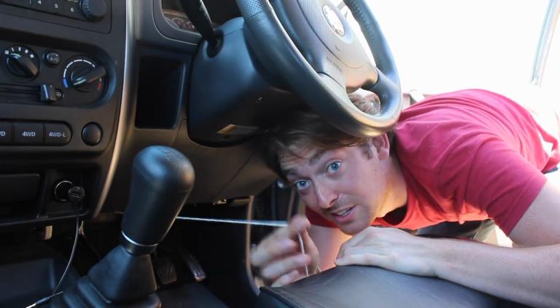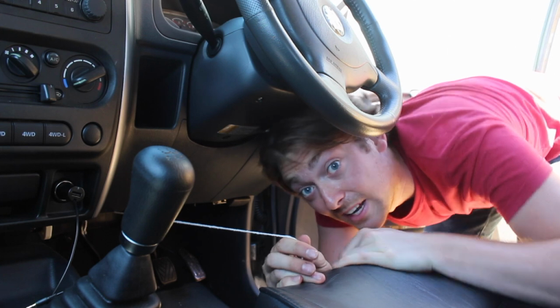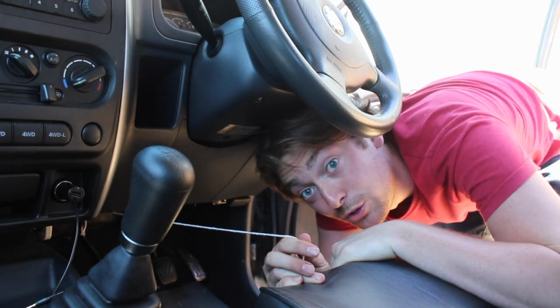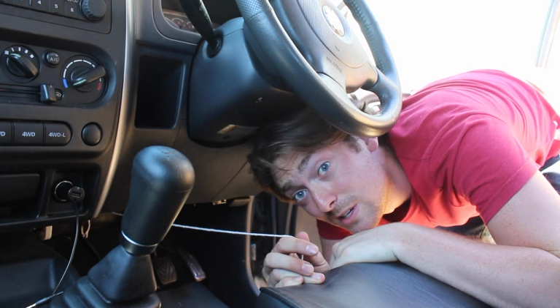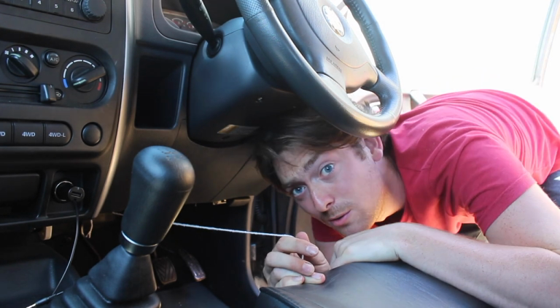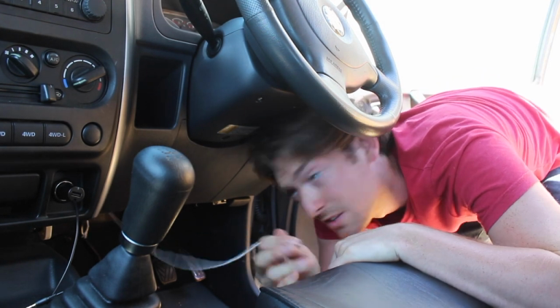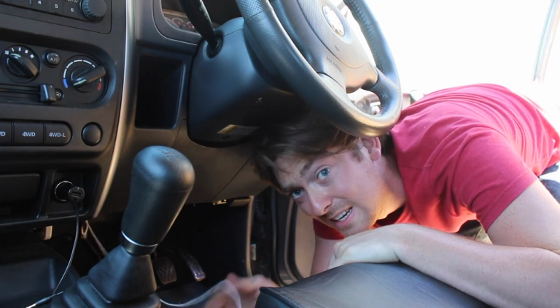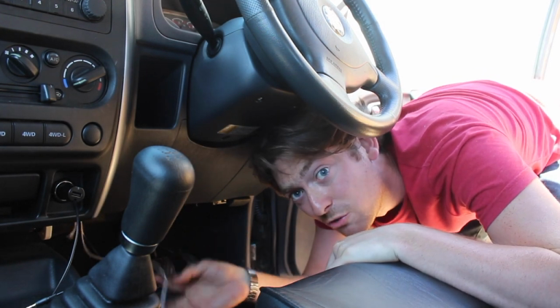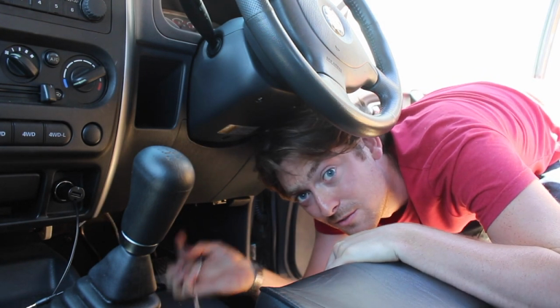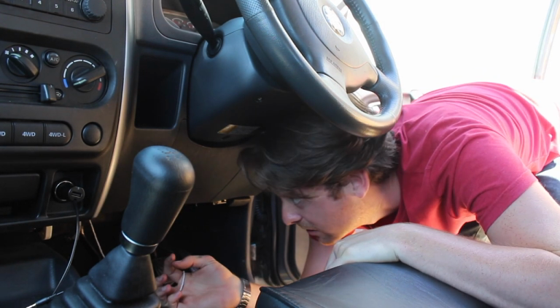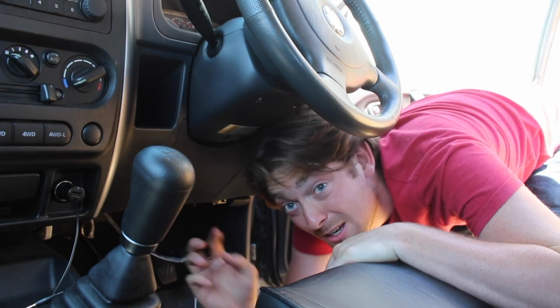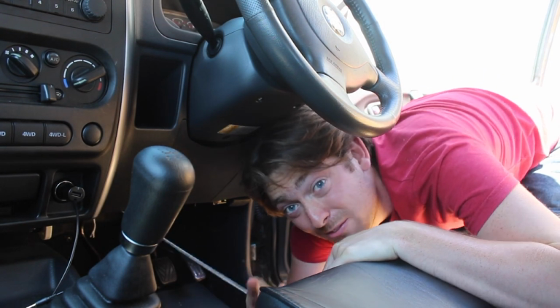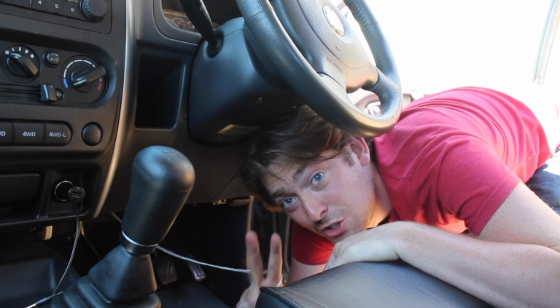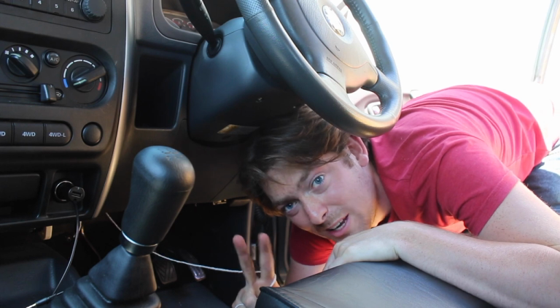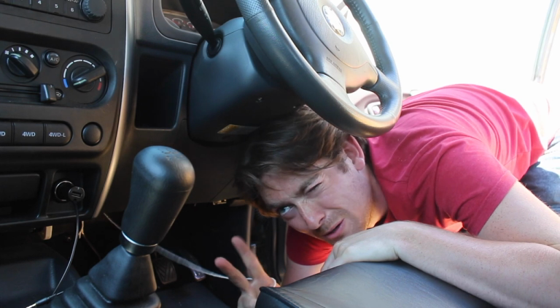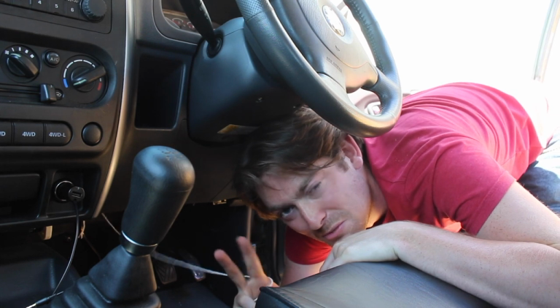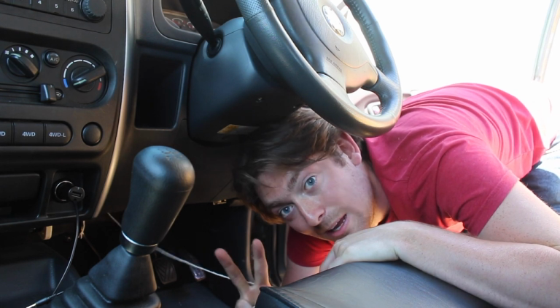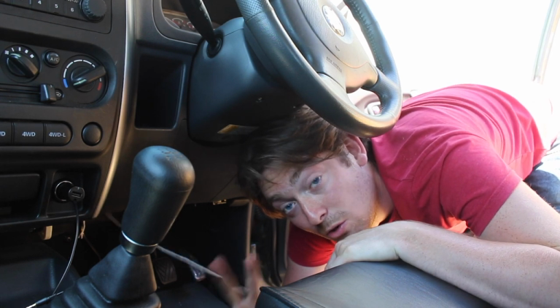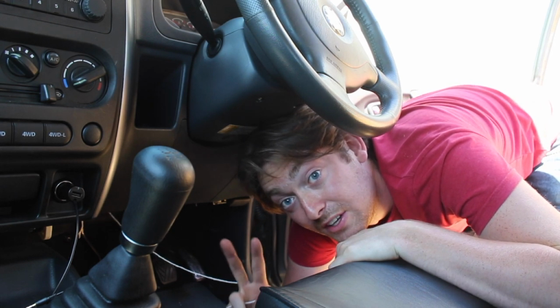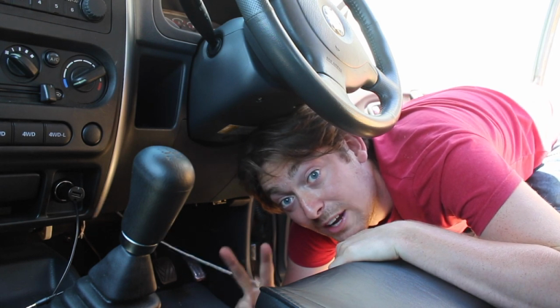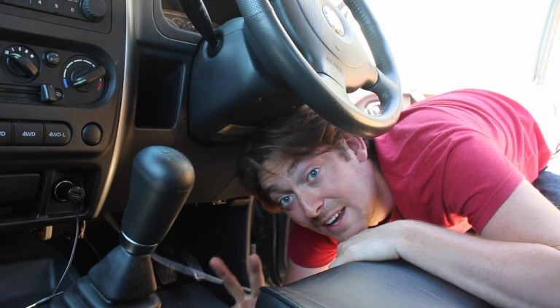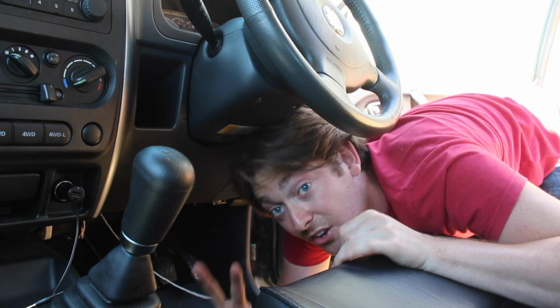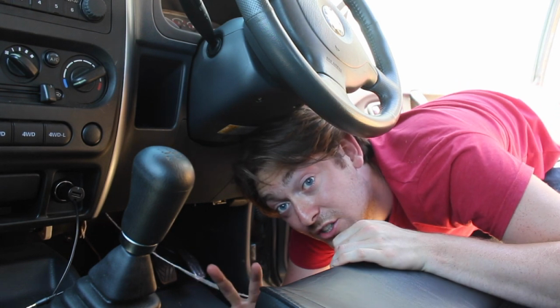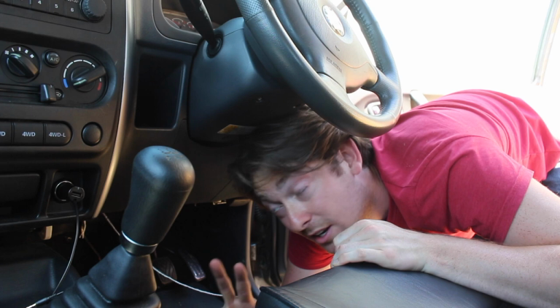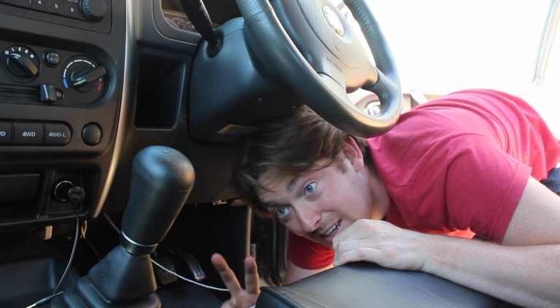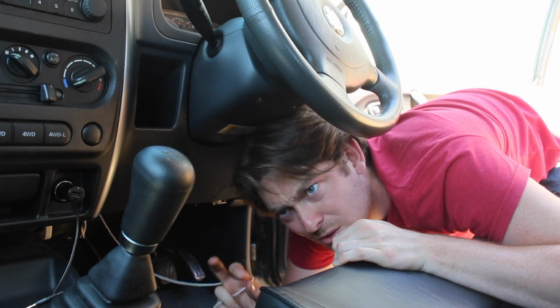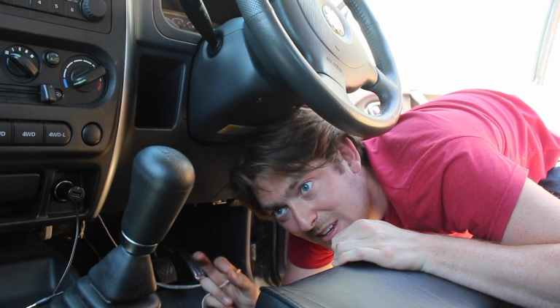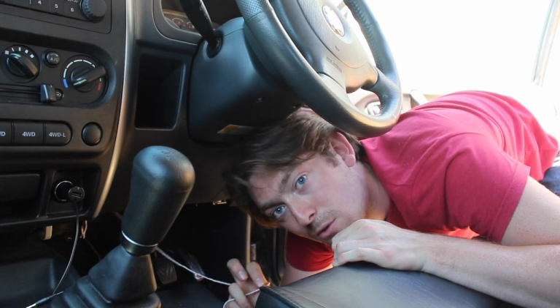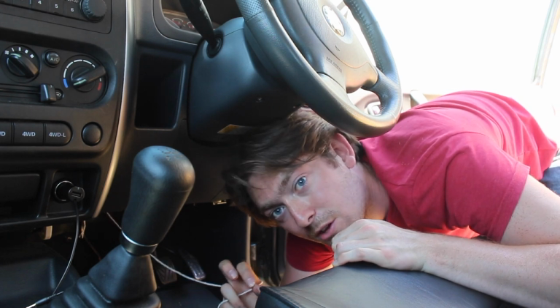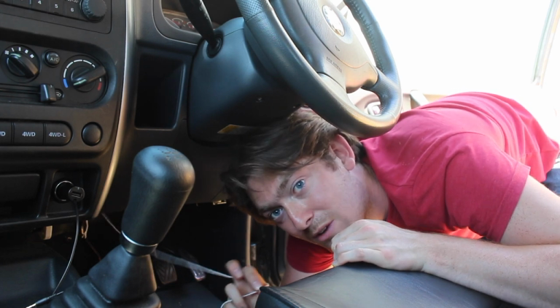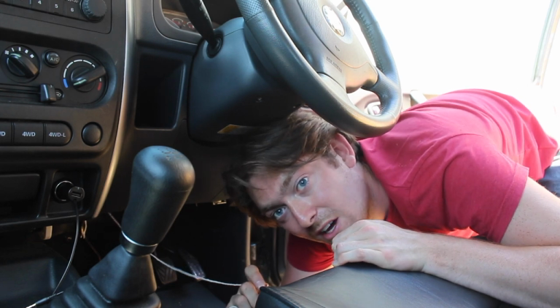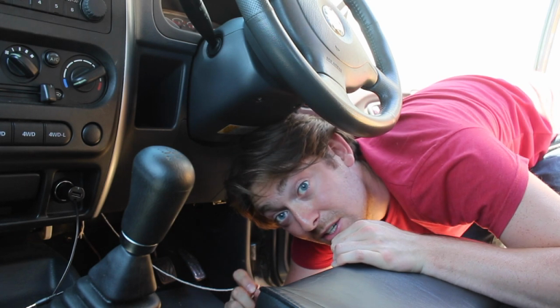With the string now attached, what you can do is slowly start to feed the aerial out of the vehicle. Be careful — there are two clips, or a zip tie and a clip, that hold the aerial cable in place under the dash. So you may need to feed the cable over those or perhaps cut the zip tie.